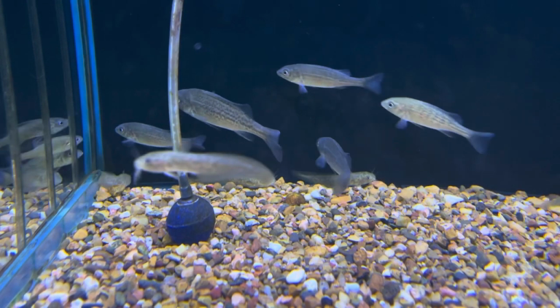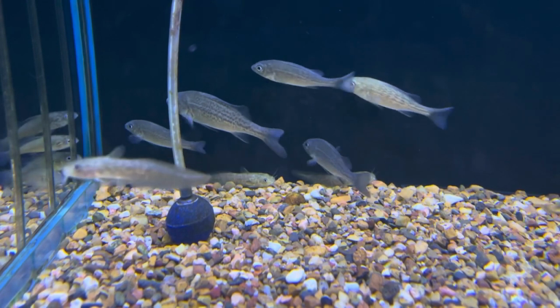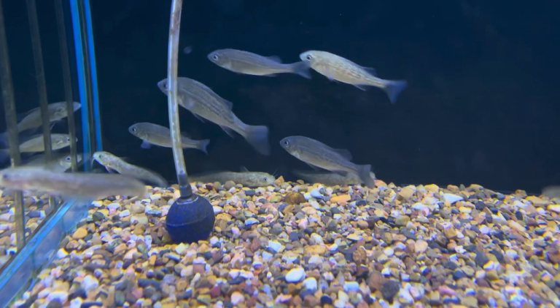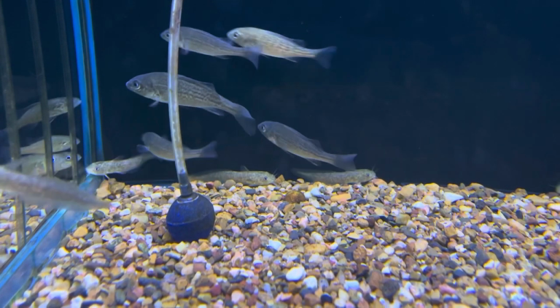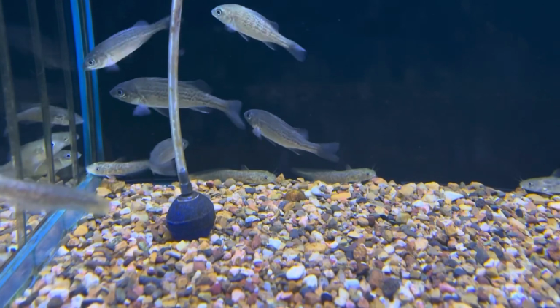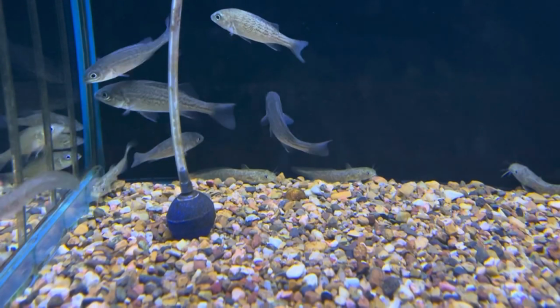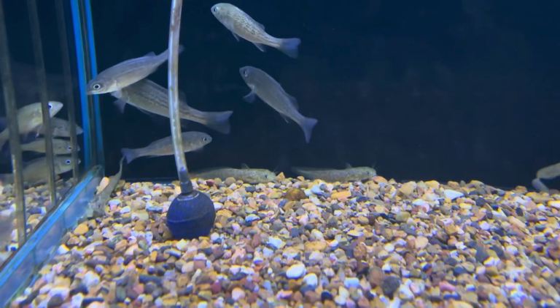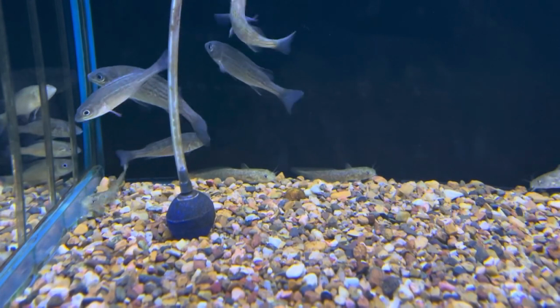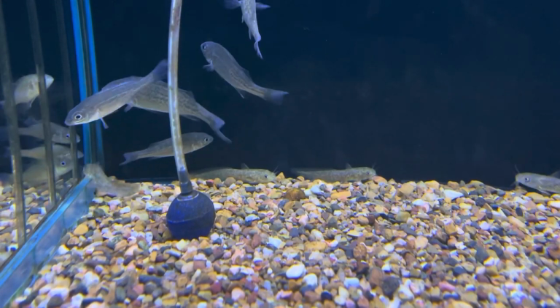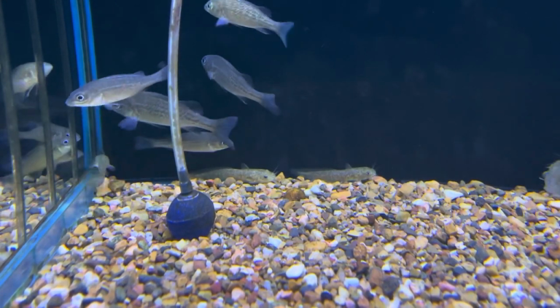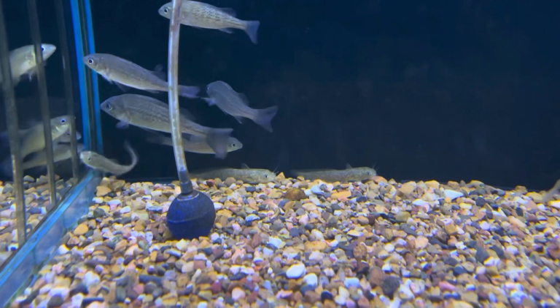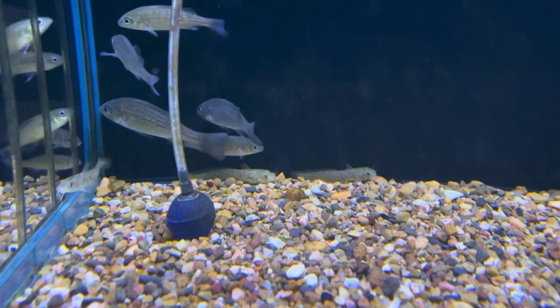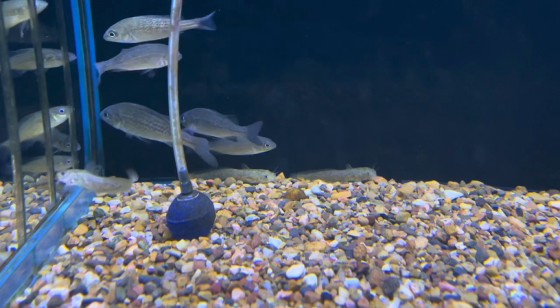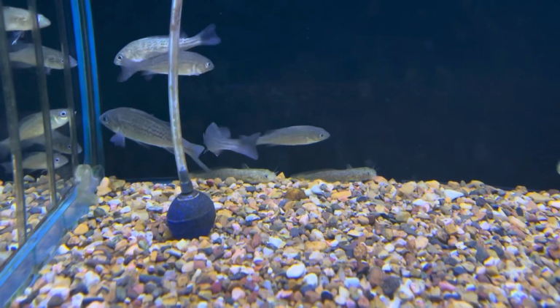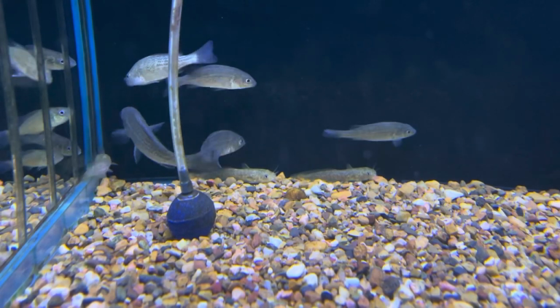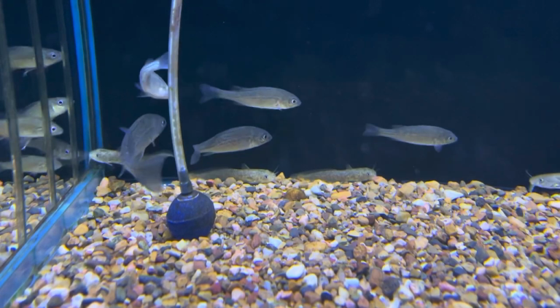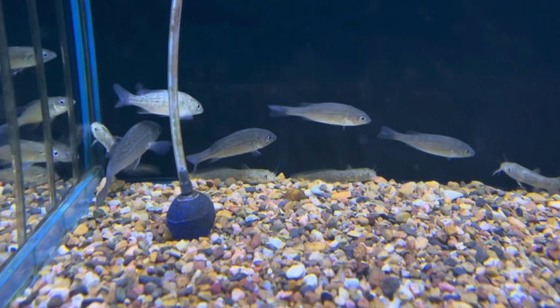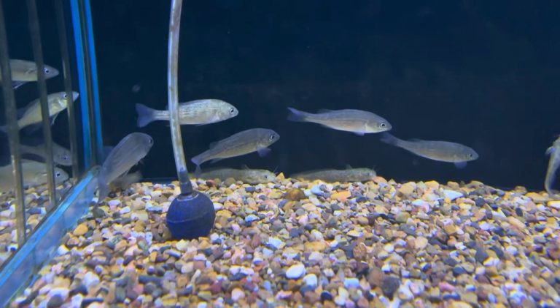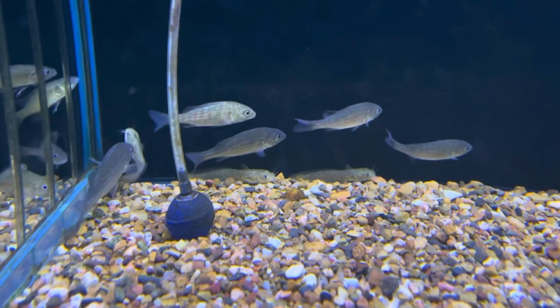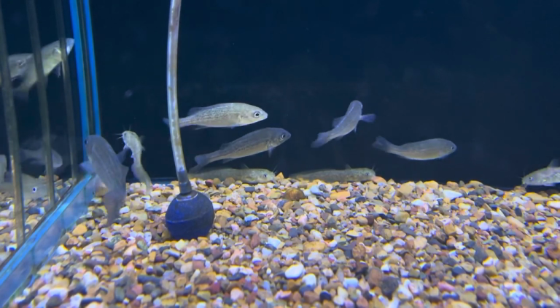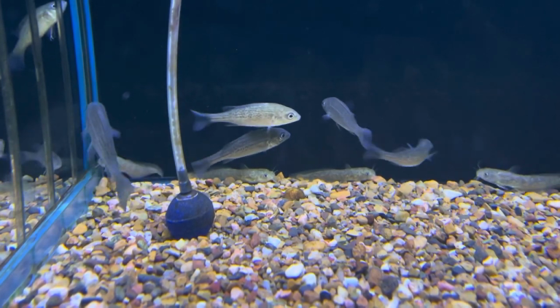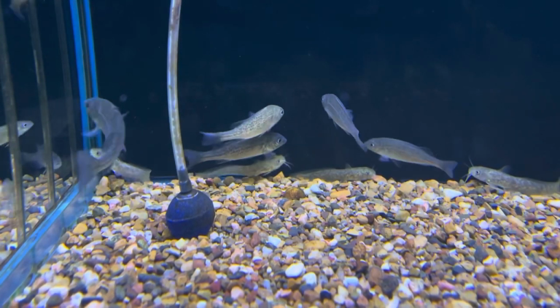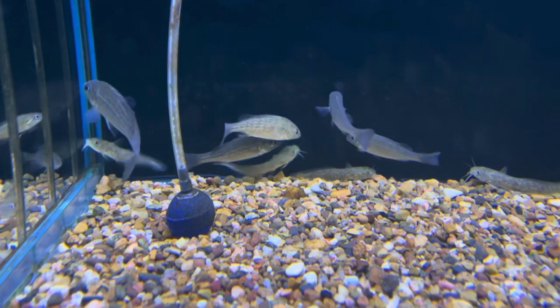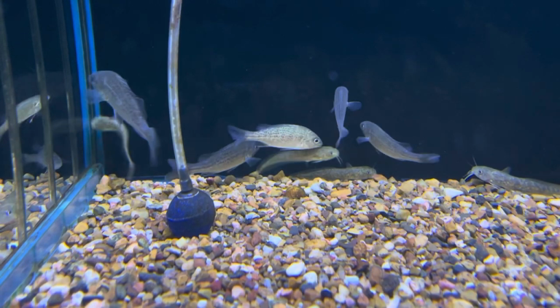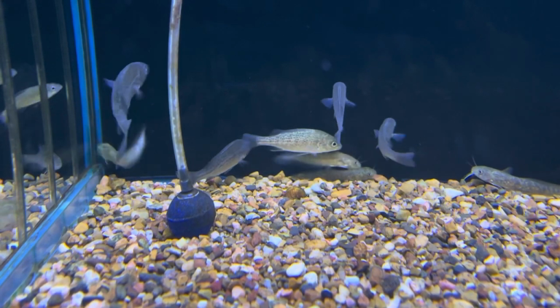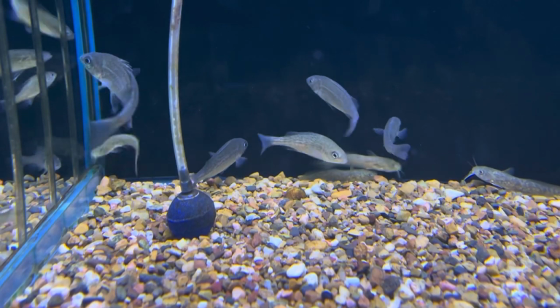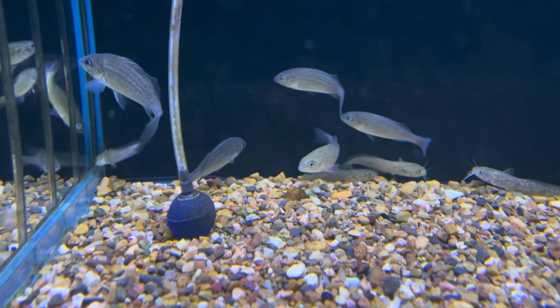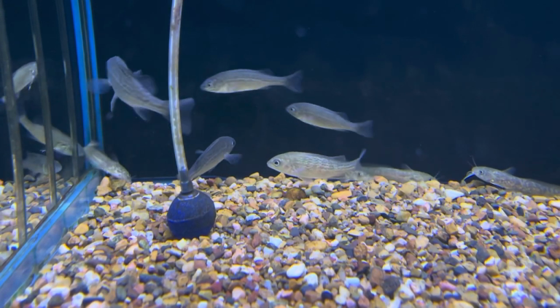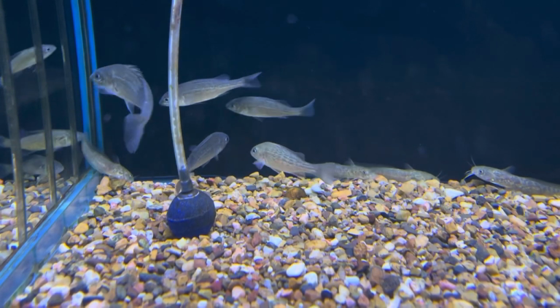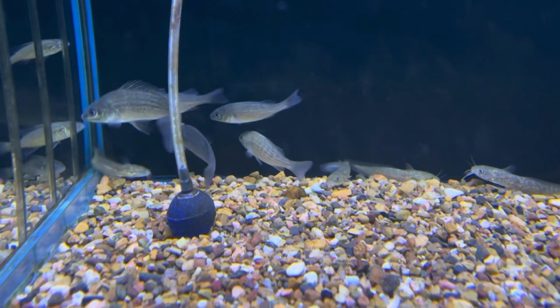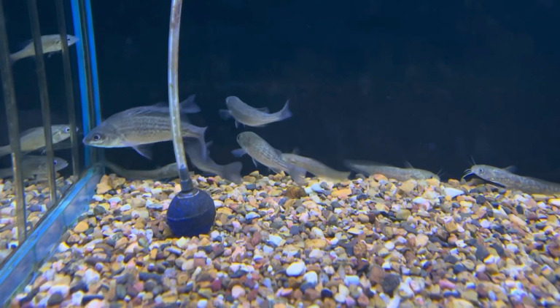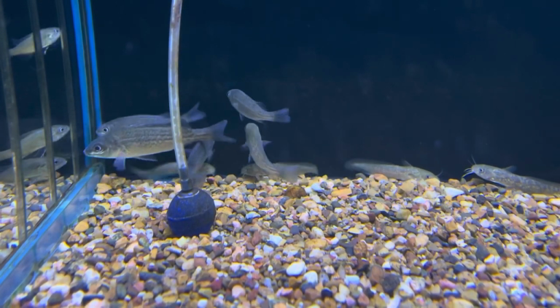Monitor the boss fish — the boss should be chasing everyone around but not actually hurting them. If he starts taking chunks out of them, stressing them out, or killing them, you must get rid of him, because that will teach the other fish bad behavior.